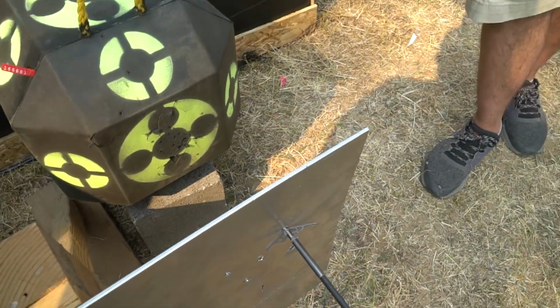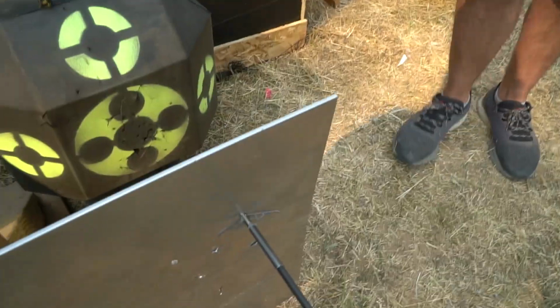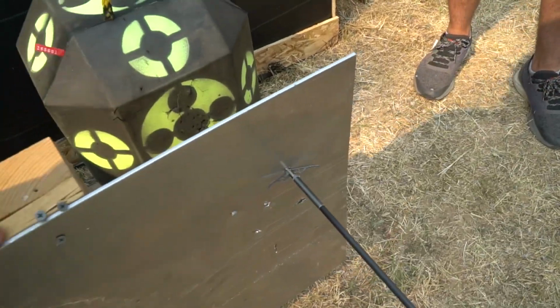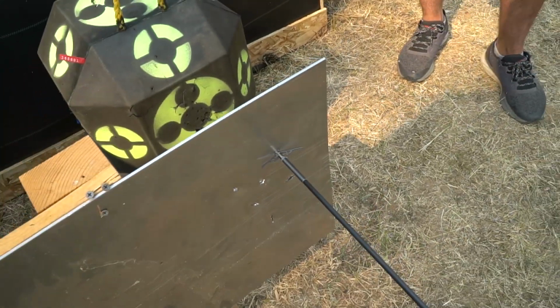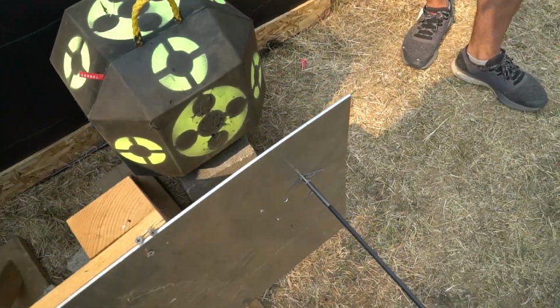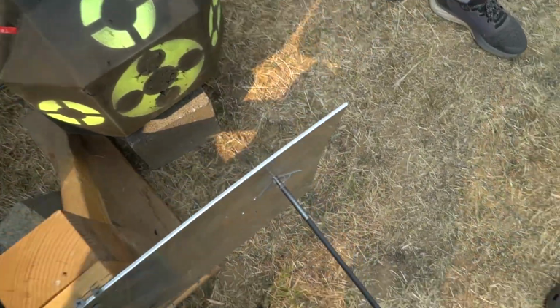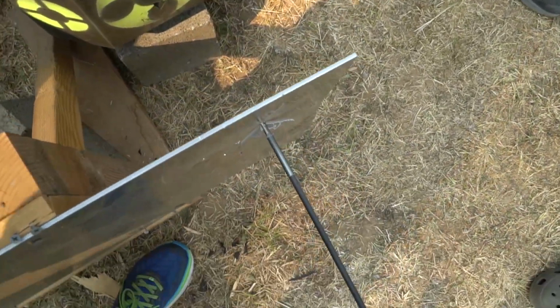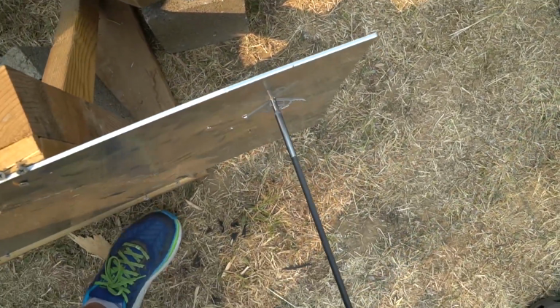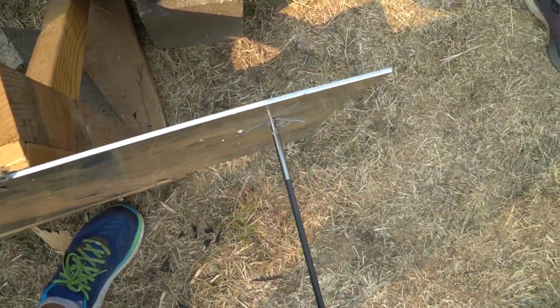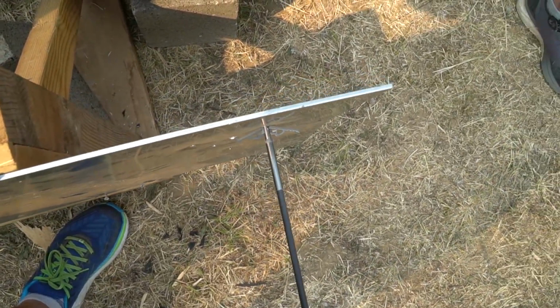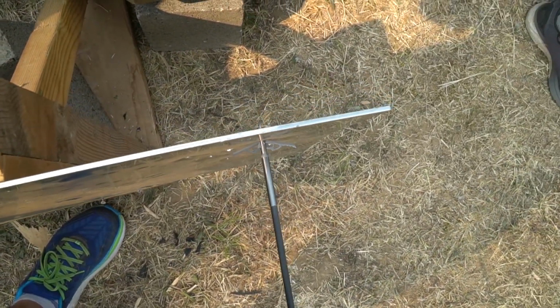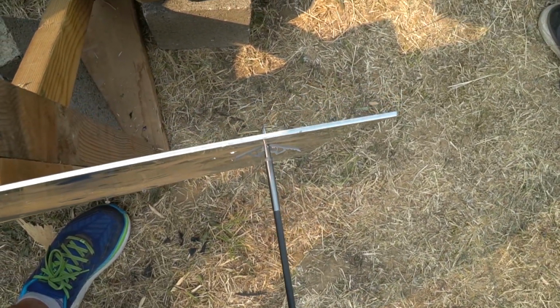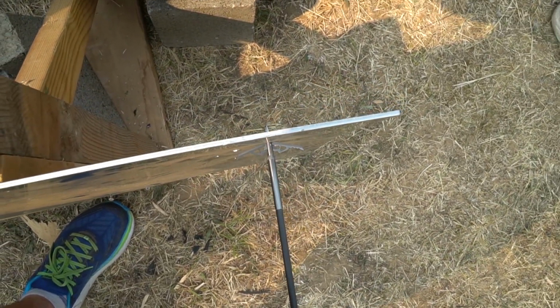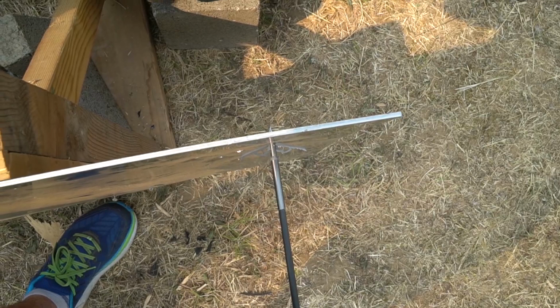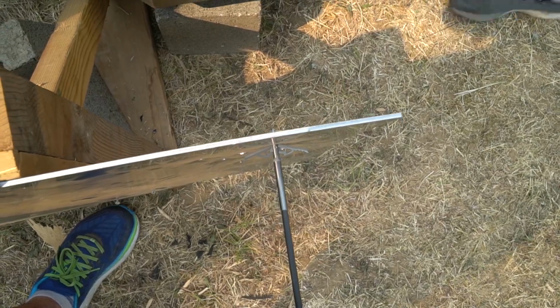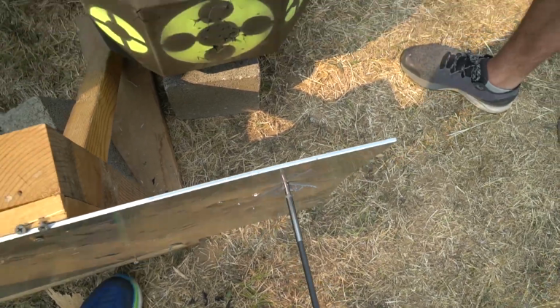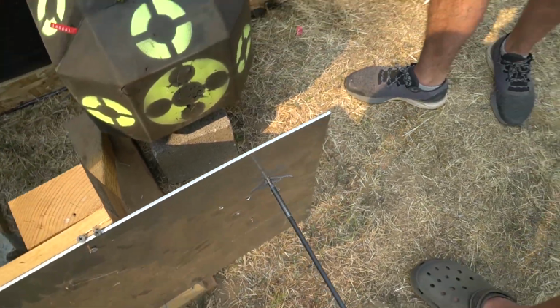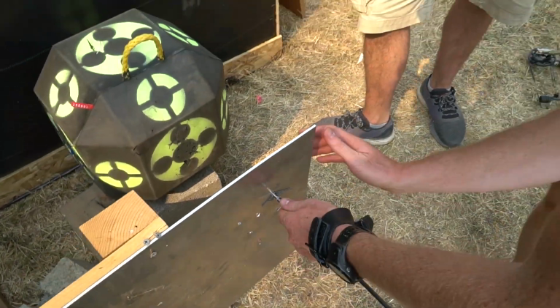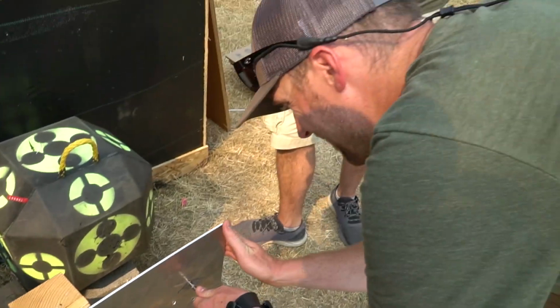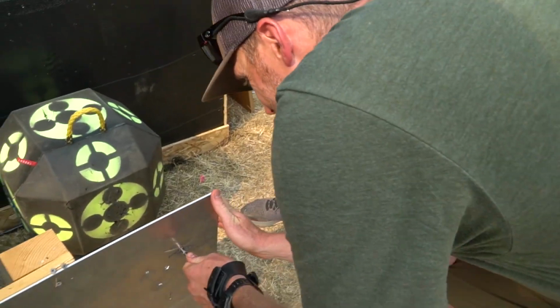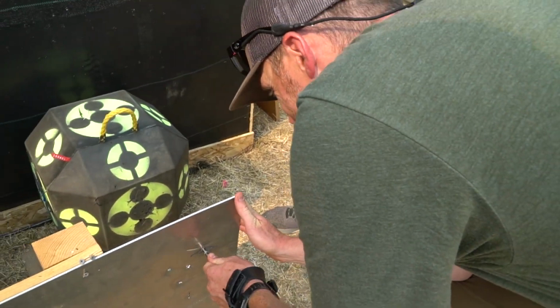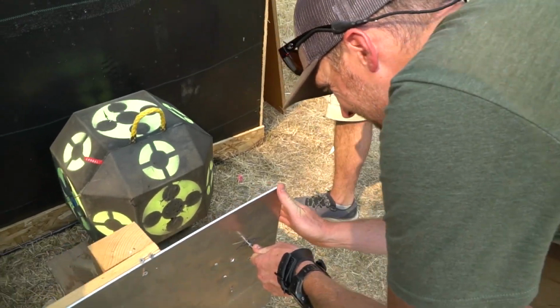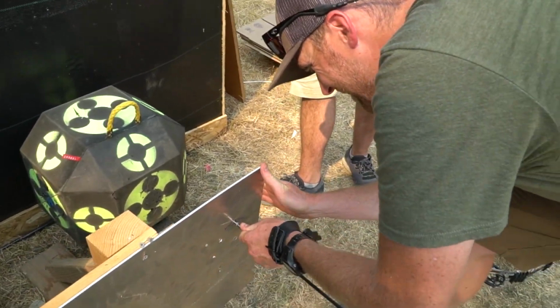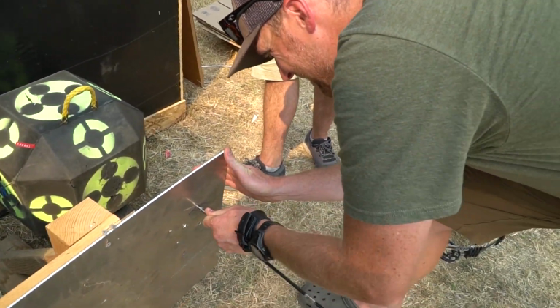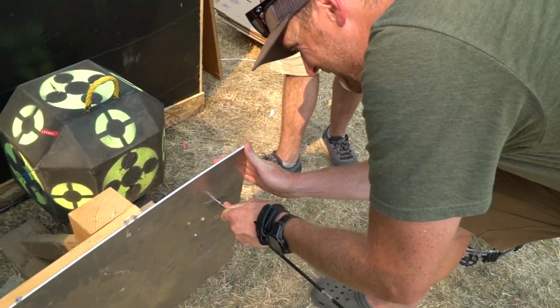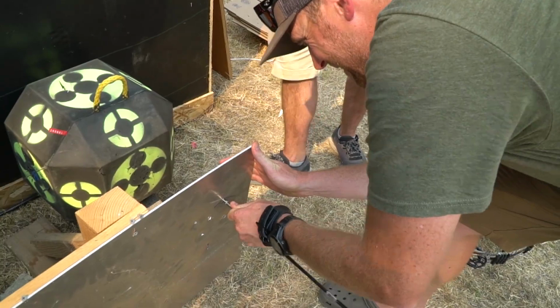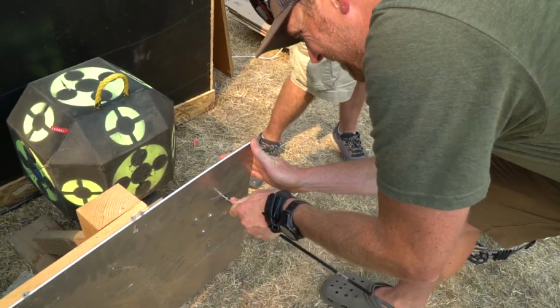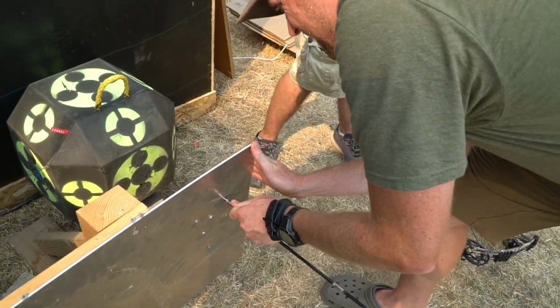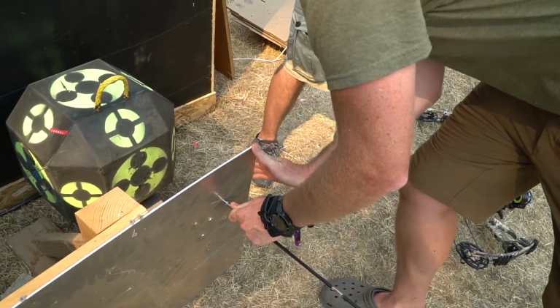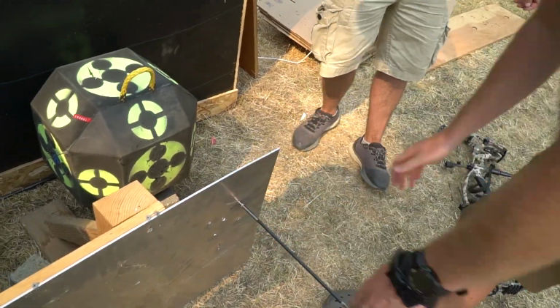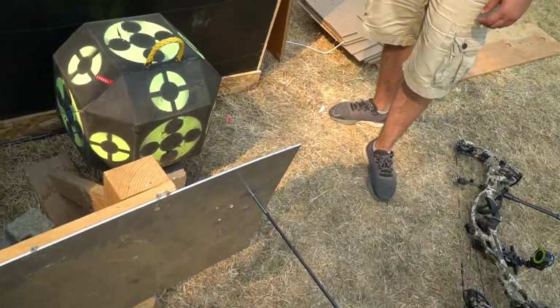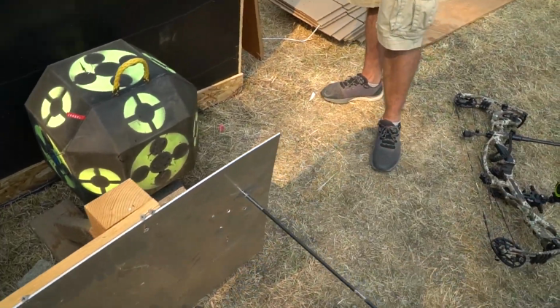It never quite made it up to the blades — there's air between the blade and the plate. But they did deploy. Where's that hammer? Somebody find me a hammer.